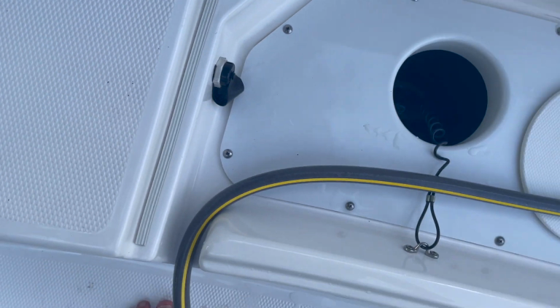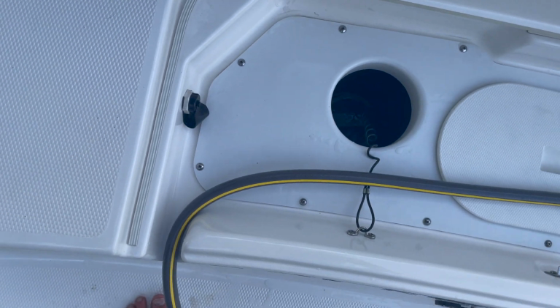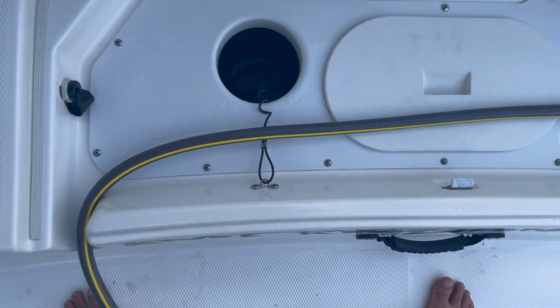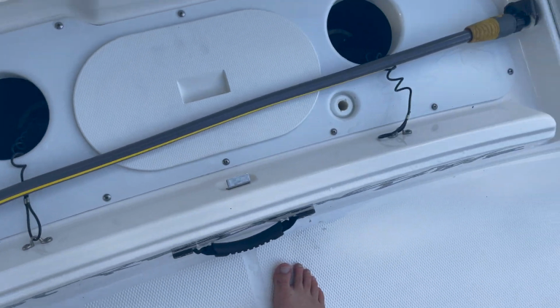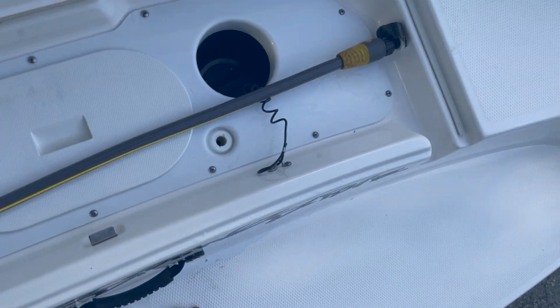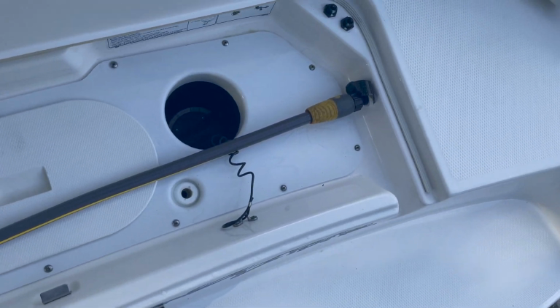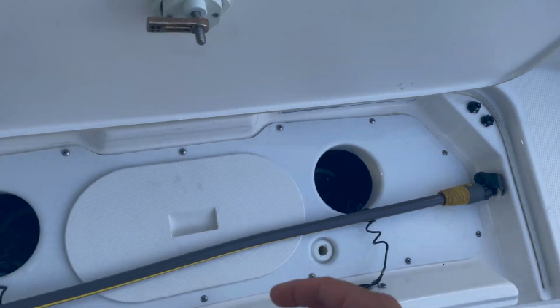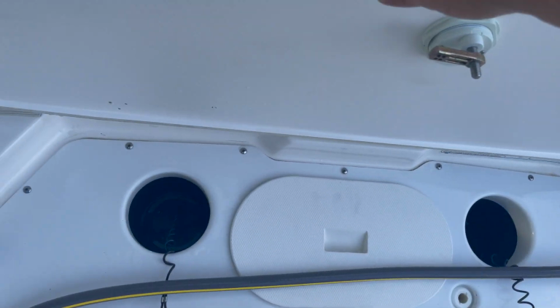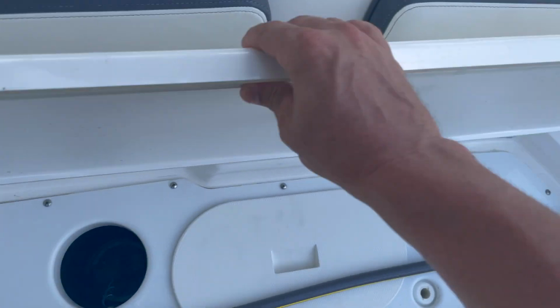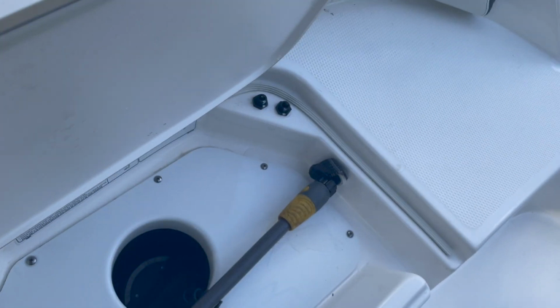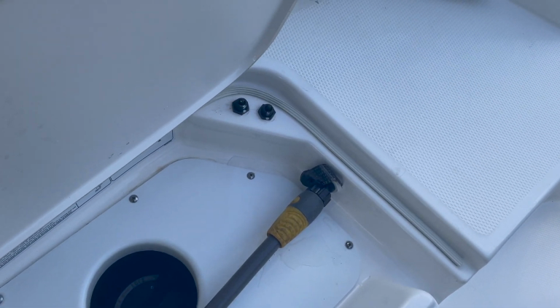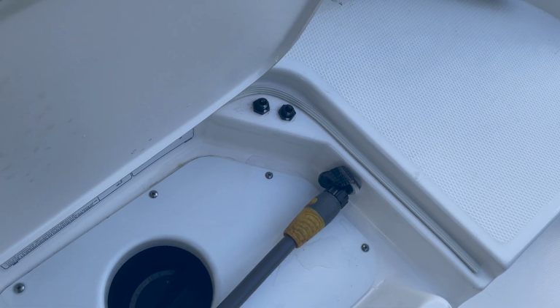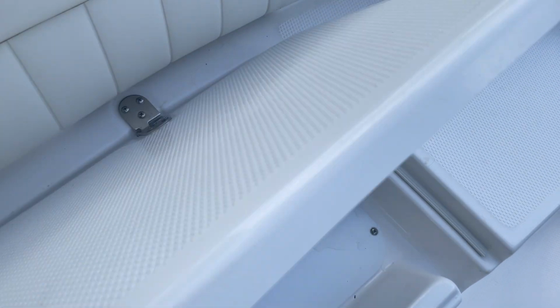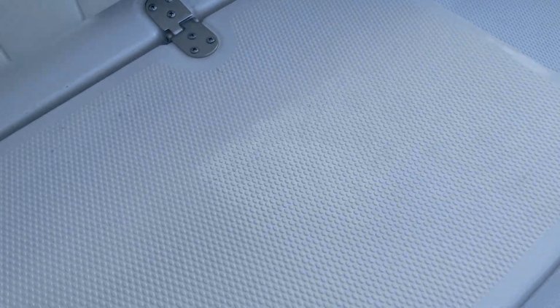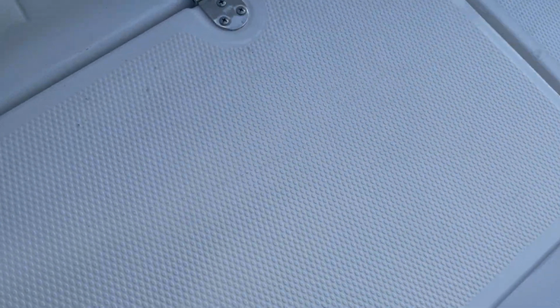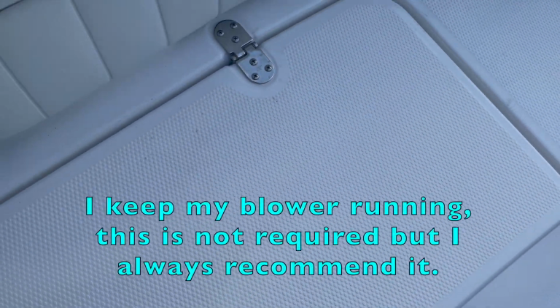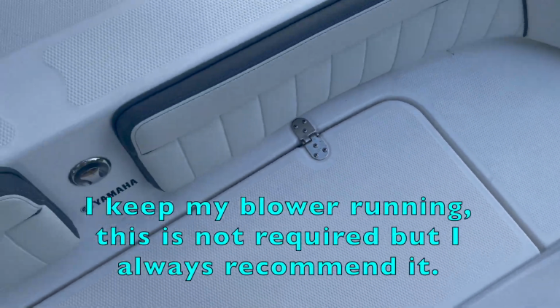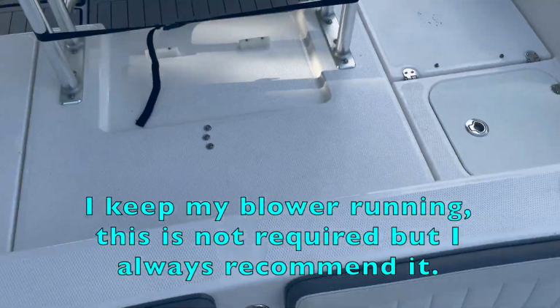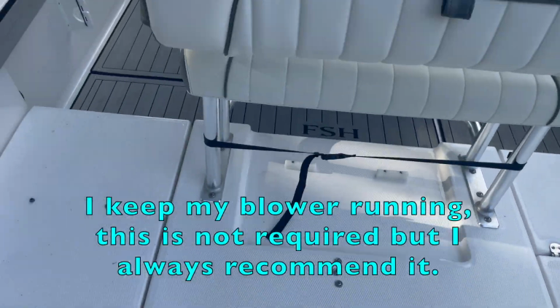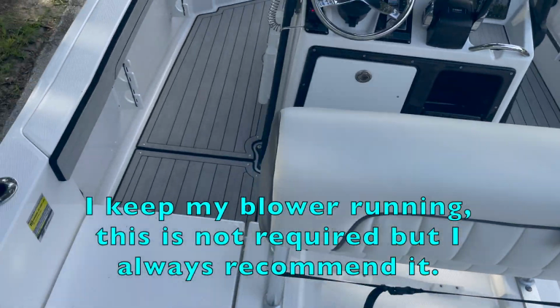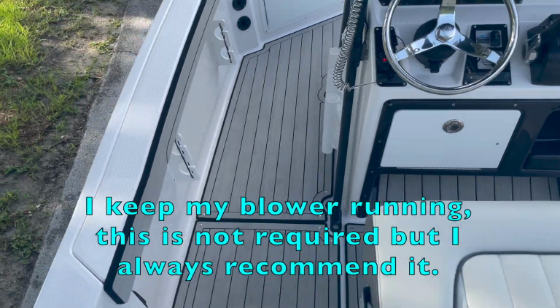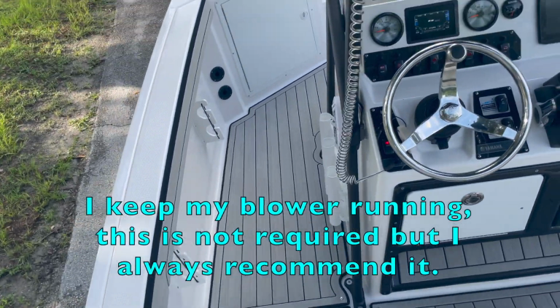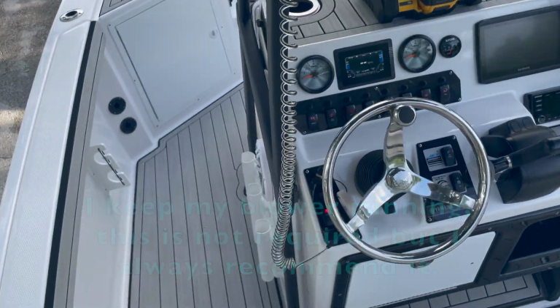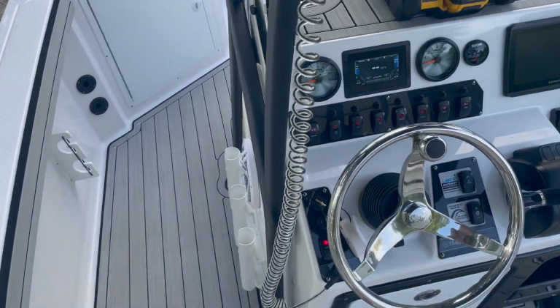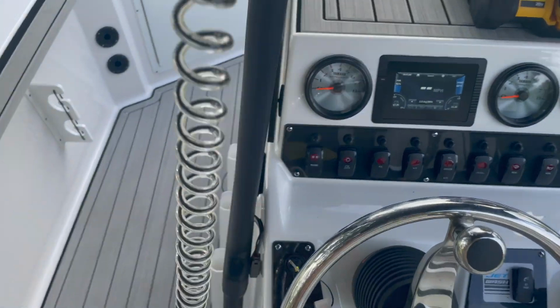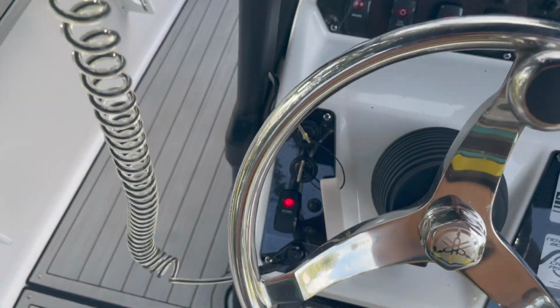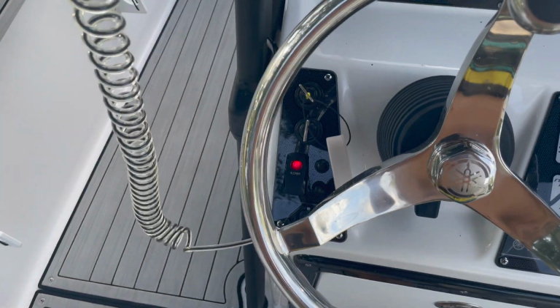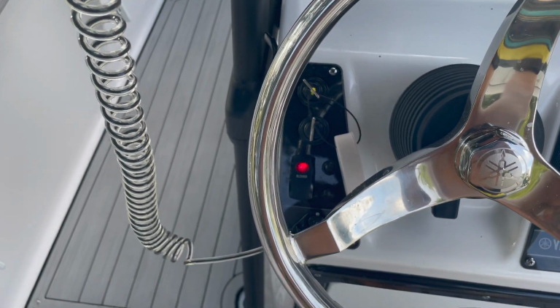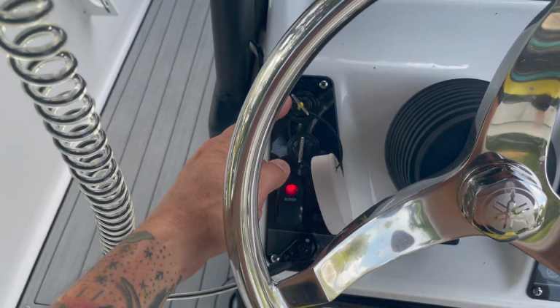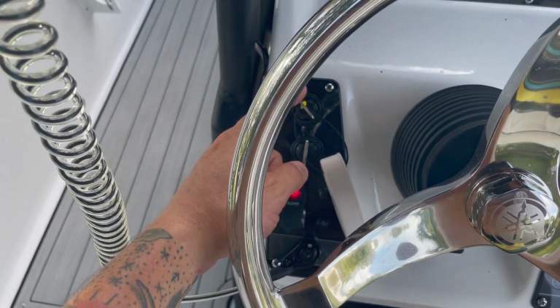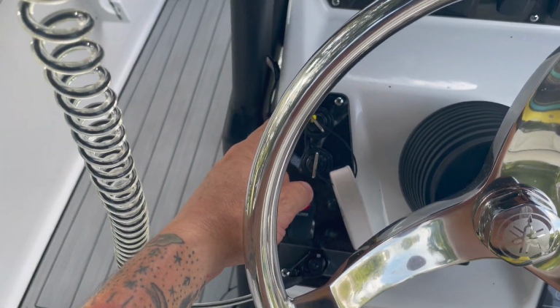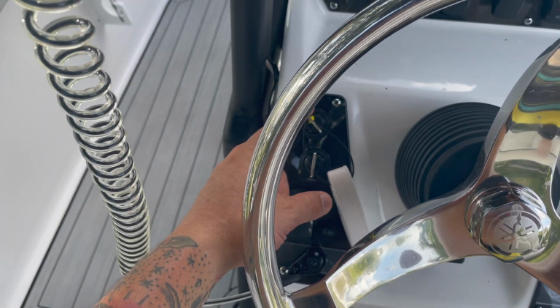Get your hose ready and locked in for engine number two. Remember you have kill switches over here, so this has to be closed — close that off. Now we're on engine two; this is engine one, engine one is done, we're on engine two.